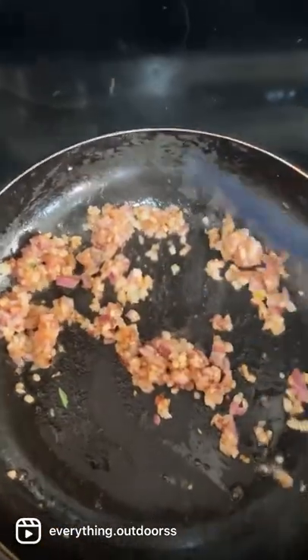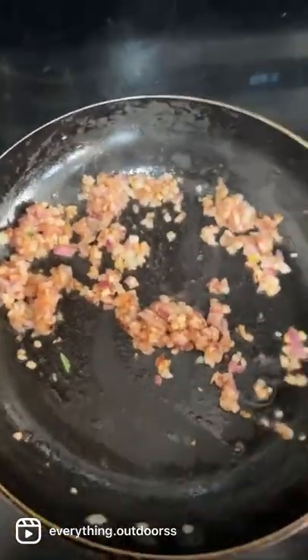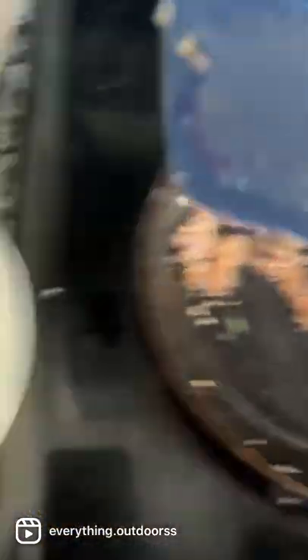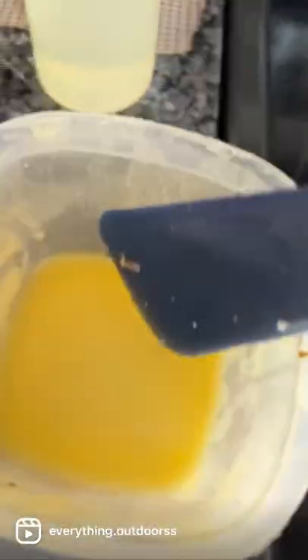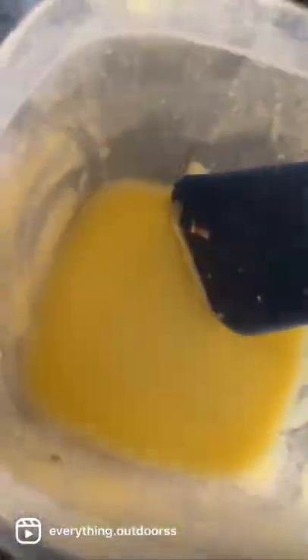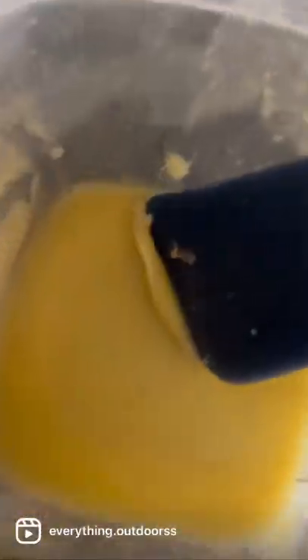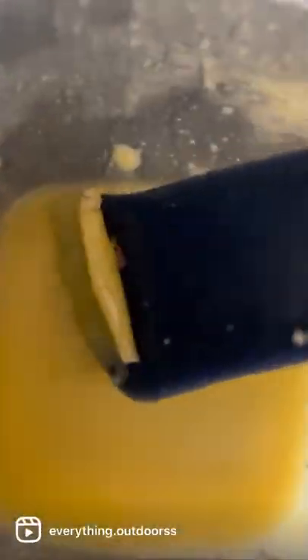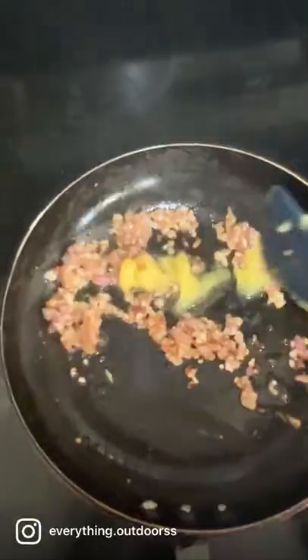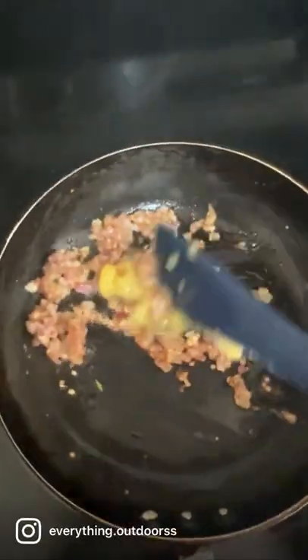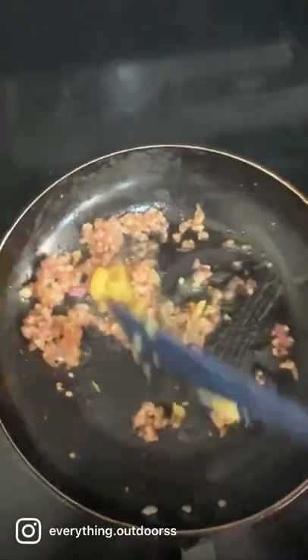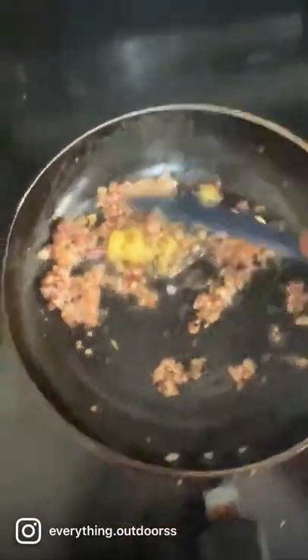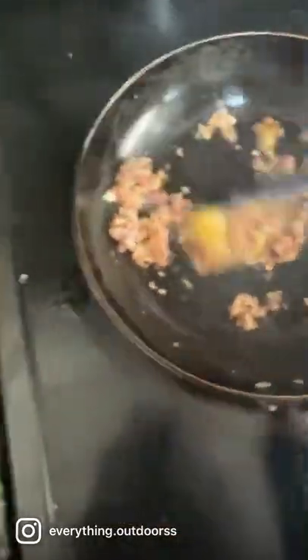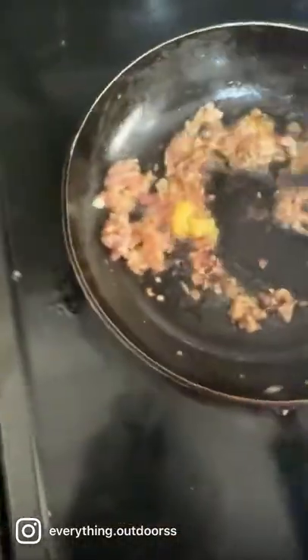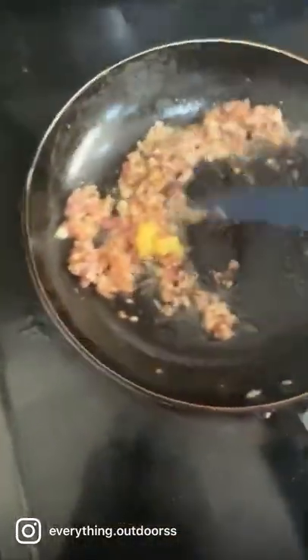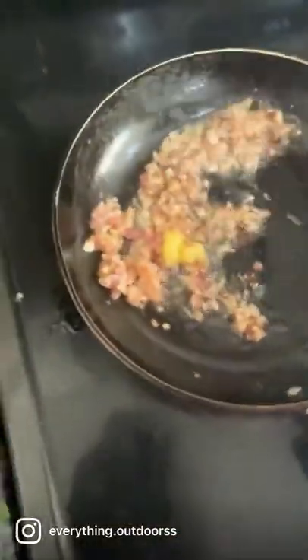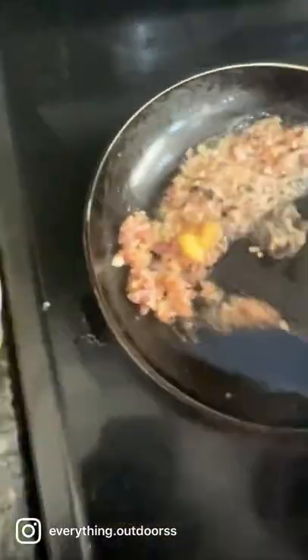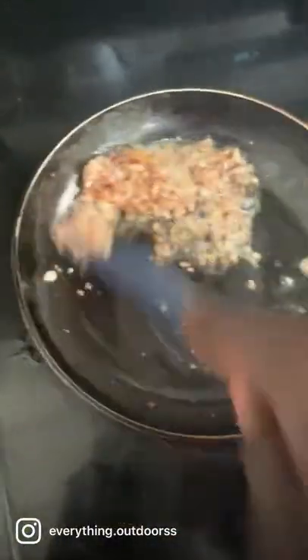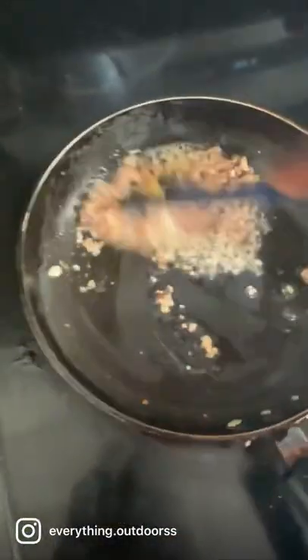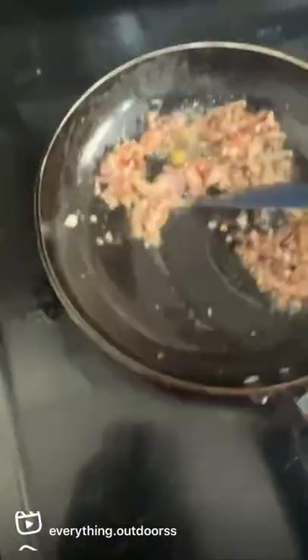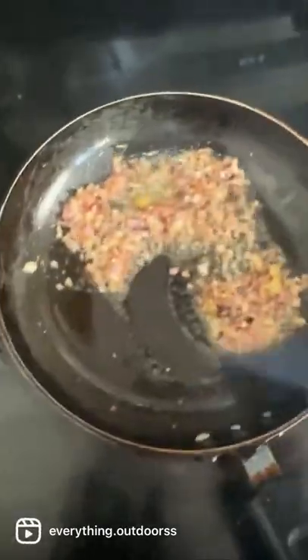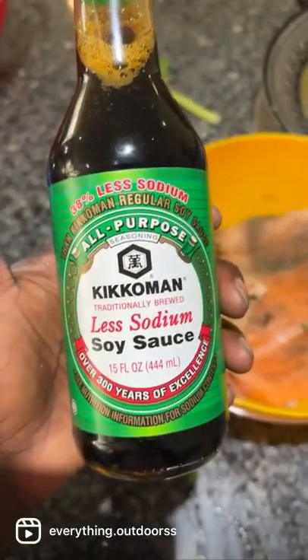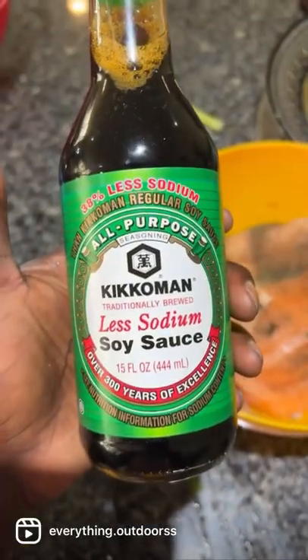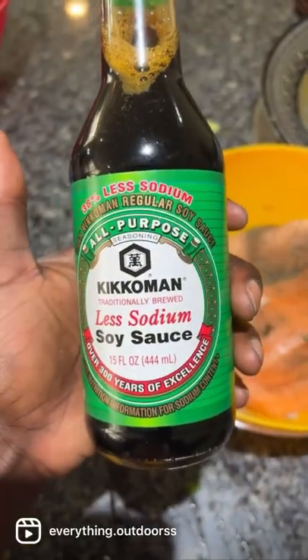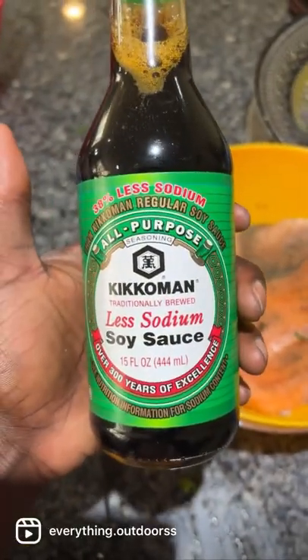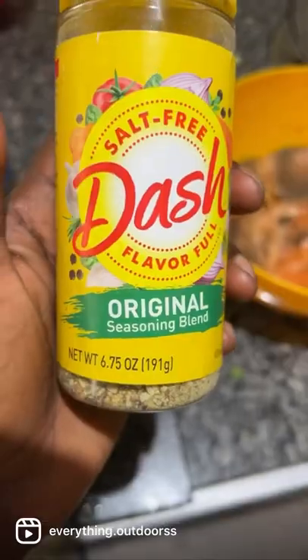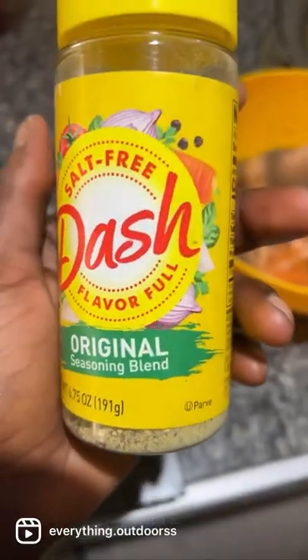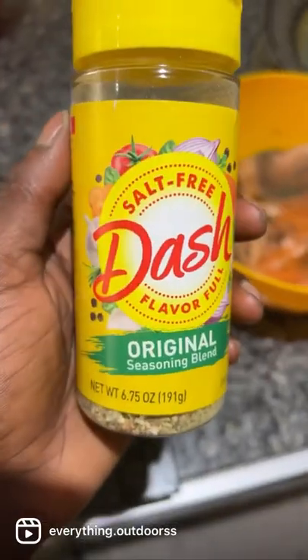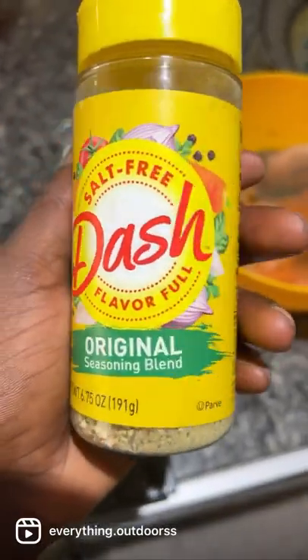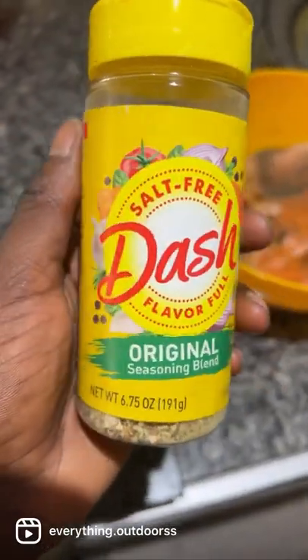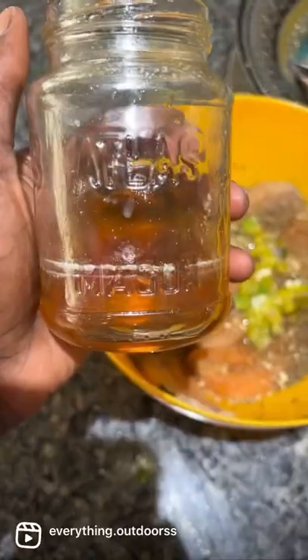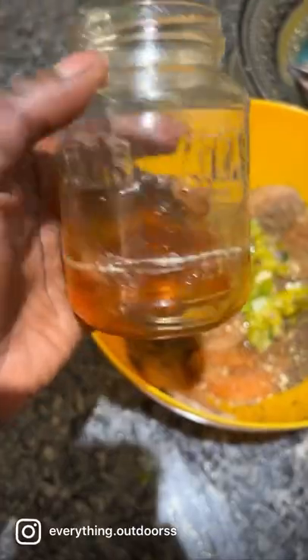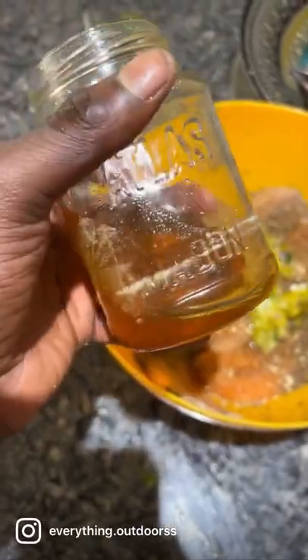These are roasting good. I'm going to add some of this clarified butter. There we go — get a nice roast on there. A splash of soy sauce, going to add a tiny bit of dash, and a little bit of honey.